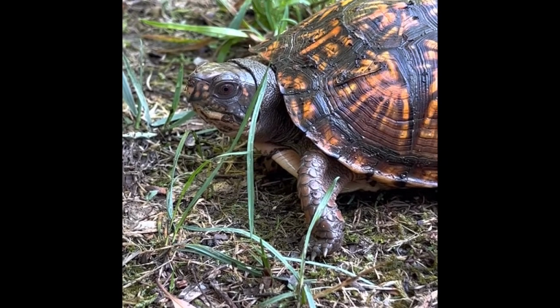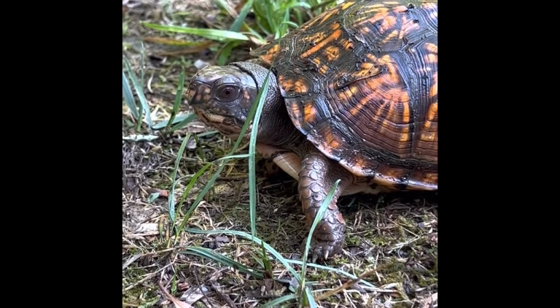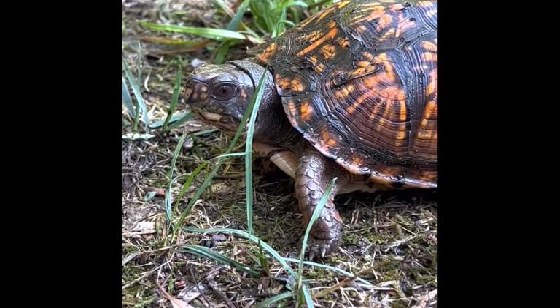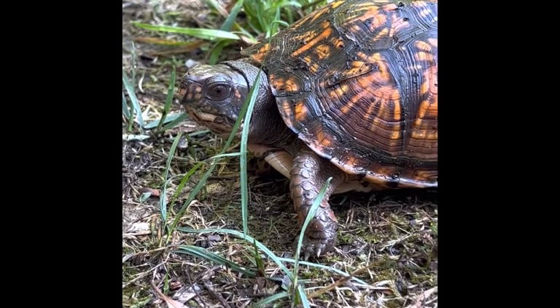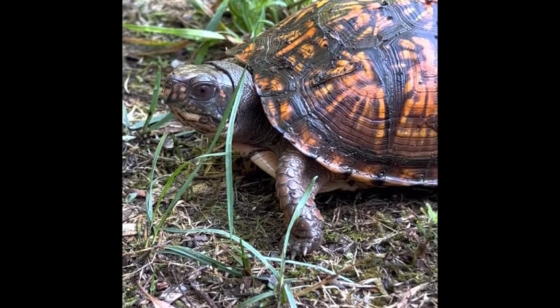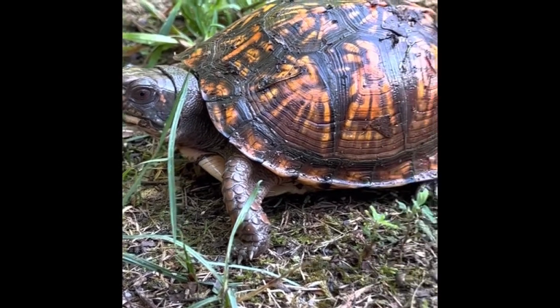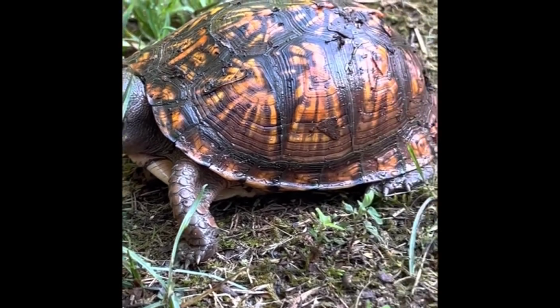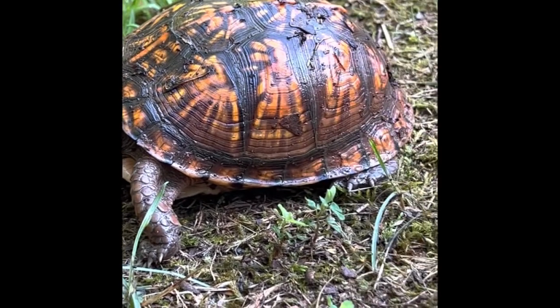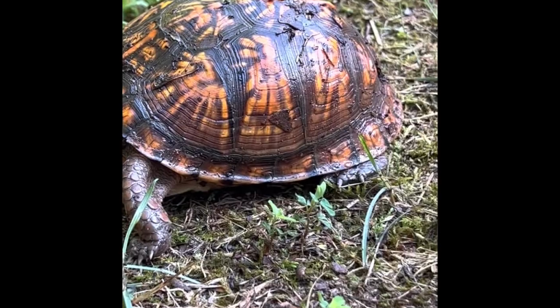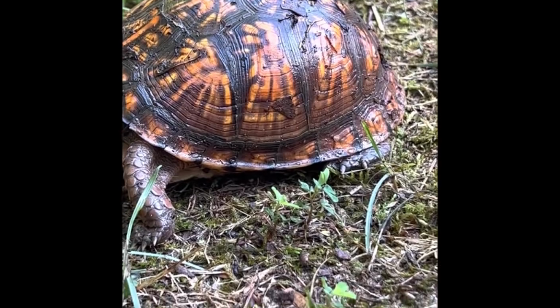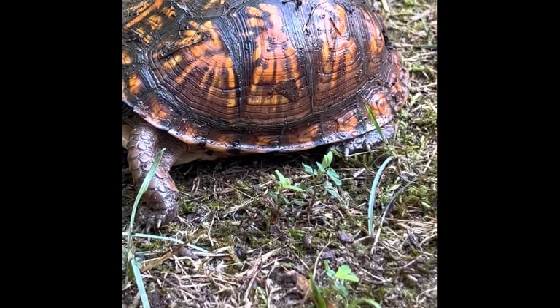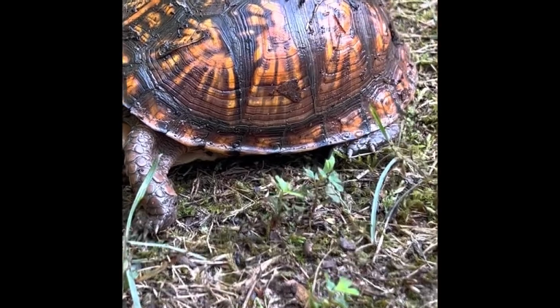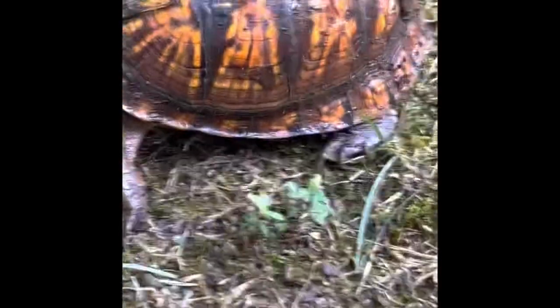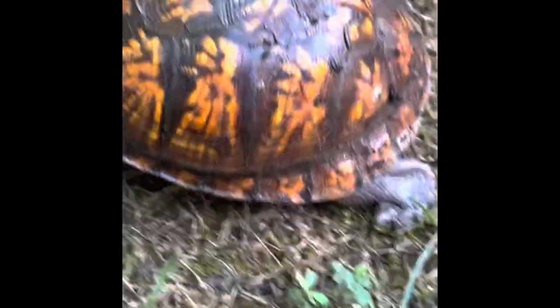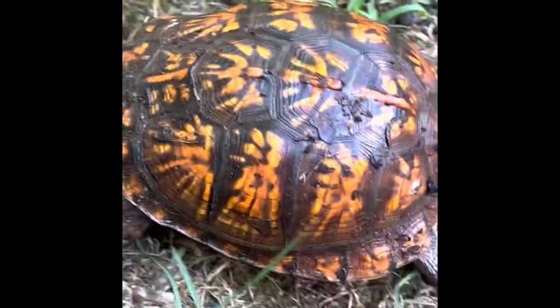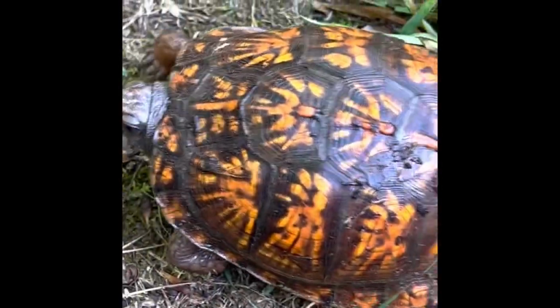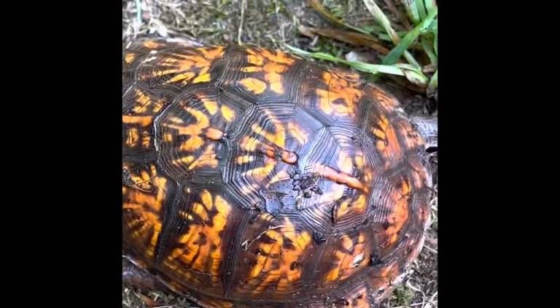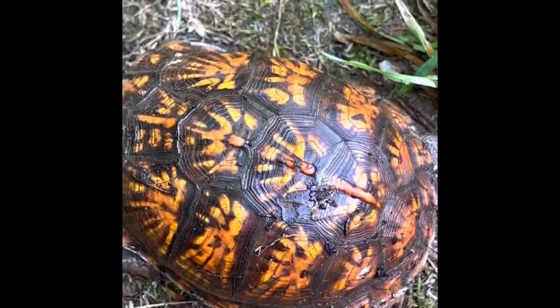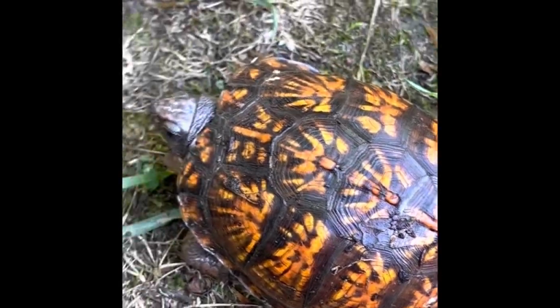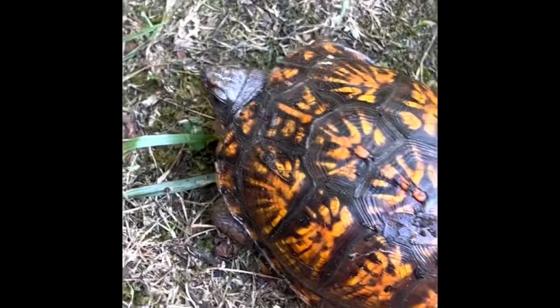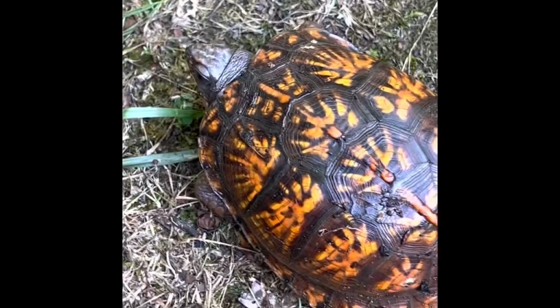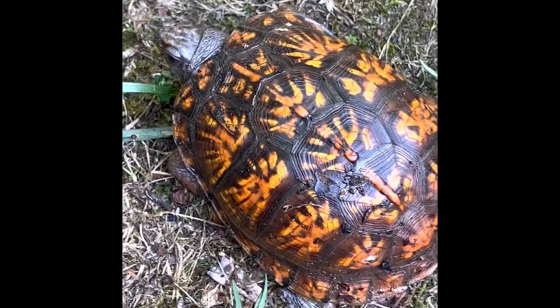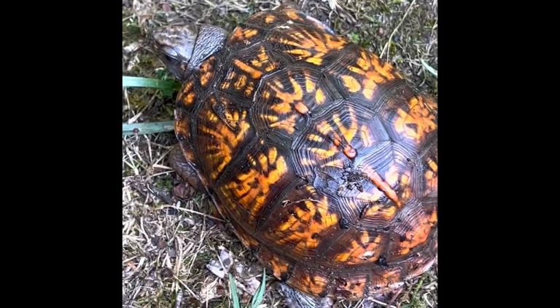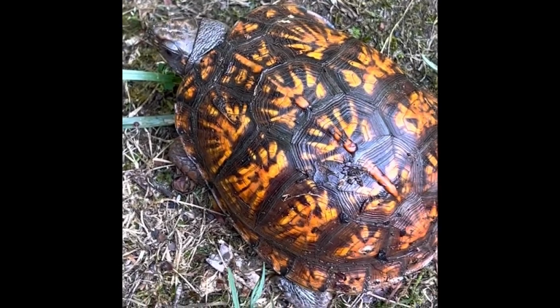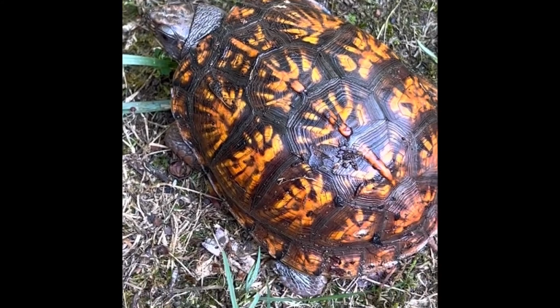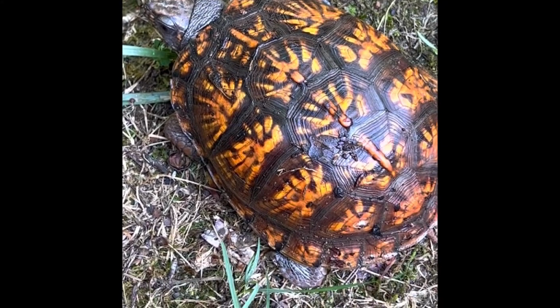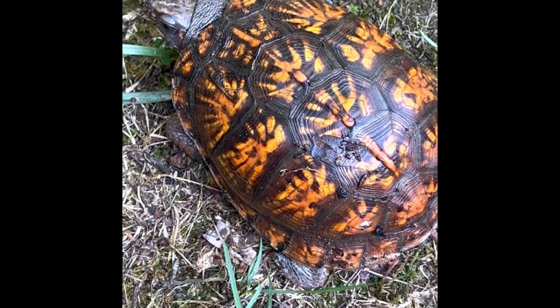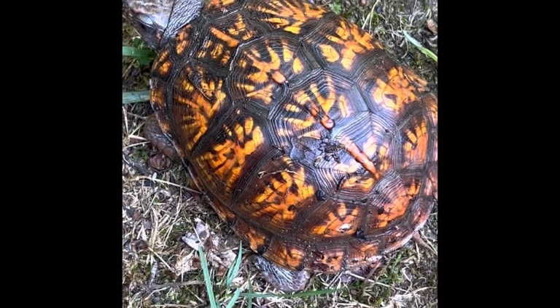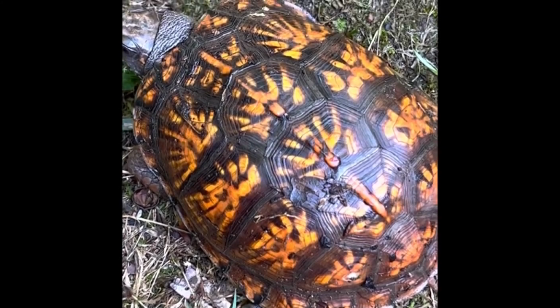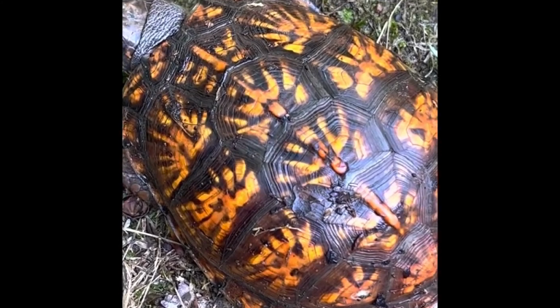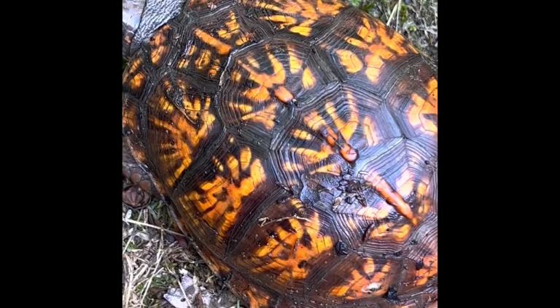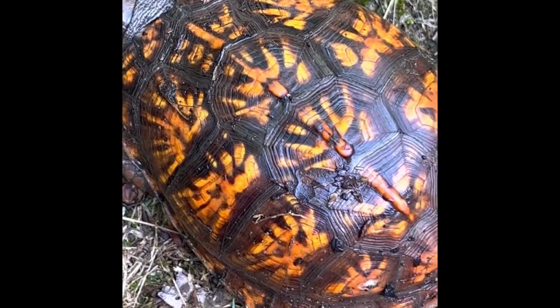It takes about two to three months for the eggs to hatch. They don't like high heat, so usually they're active in the morning or during some rain. They do like water, but they're not aquatic. And this one right here, I know he's probably headed somewhere for some shade.